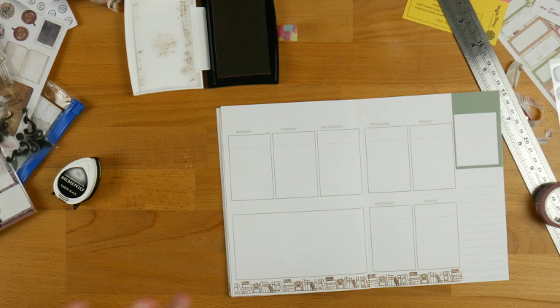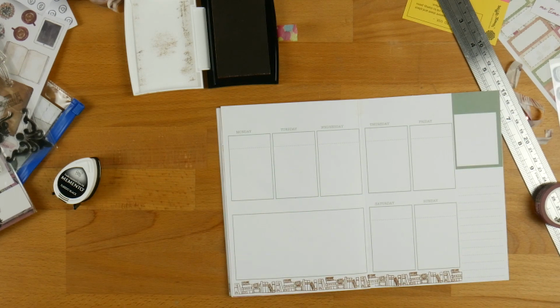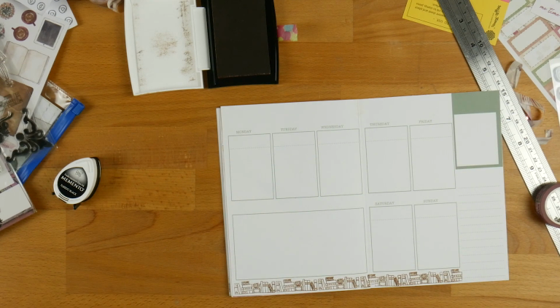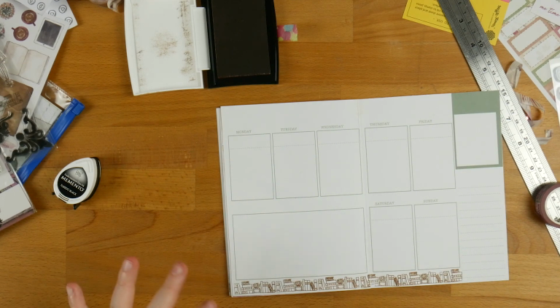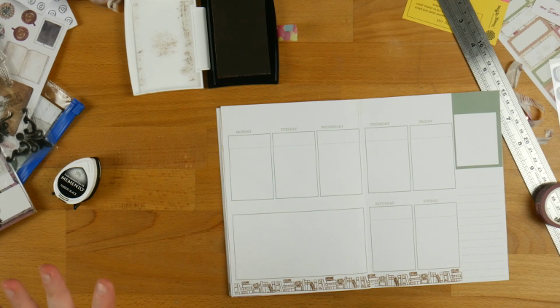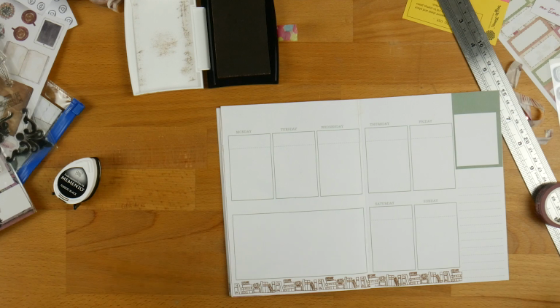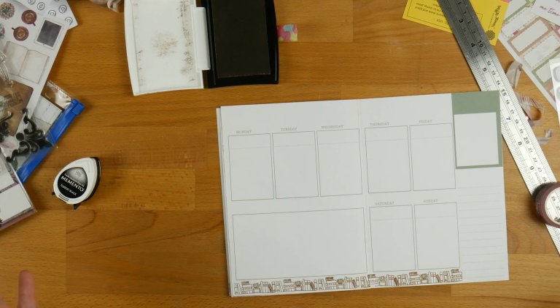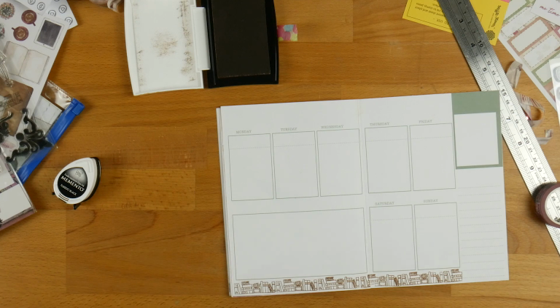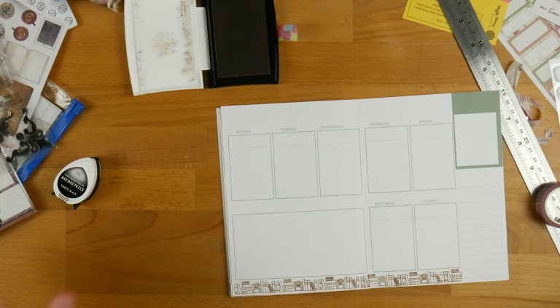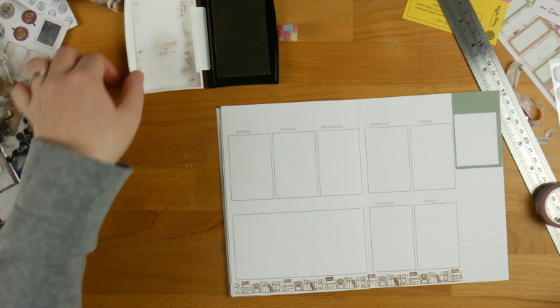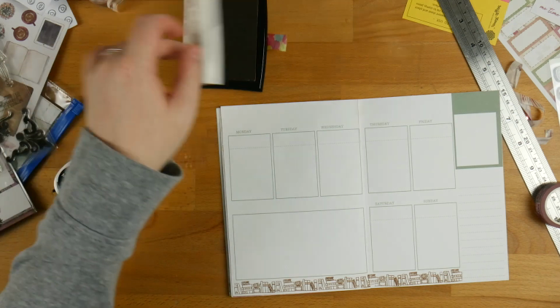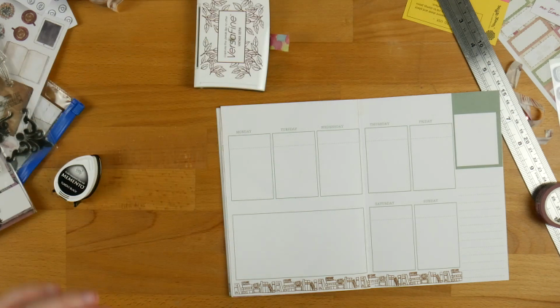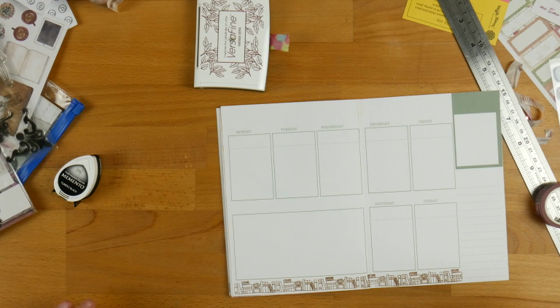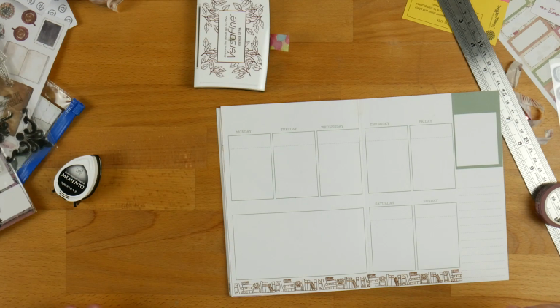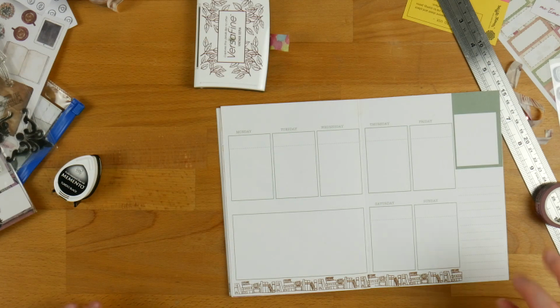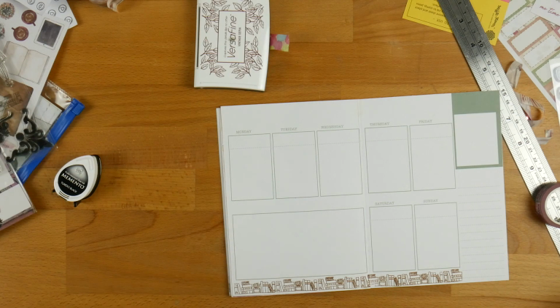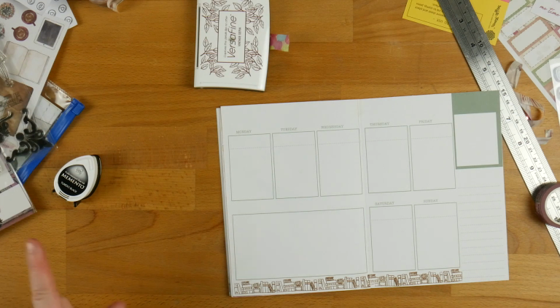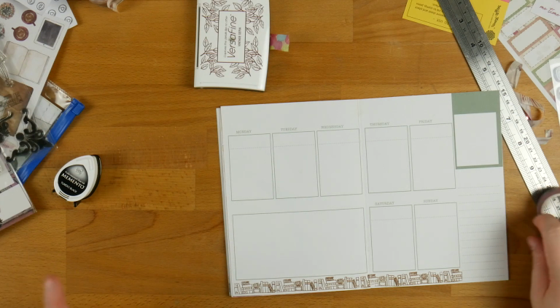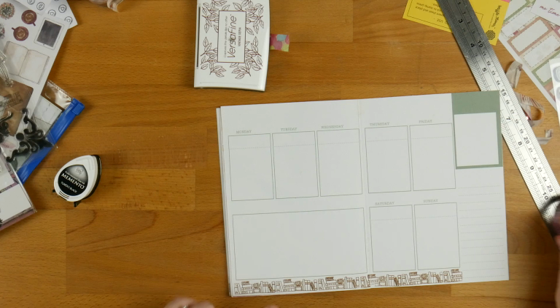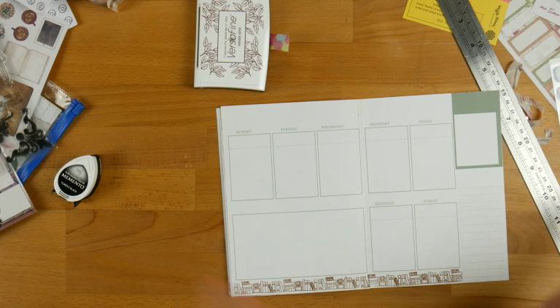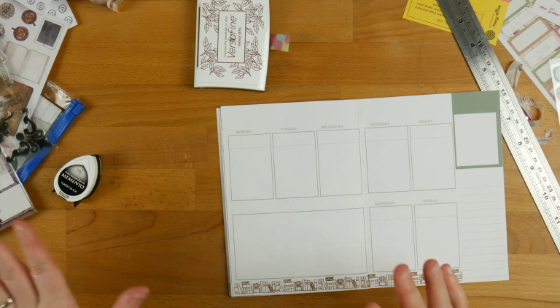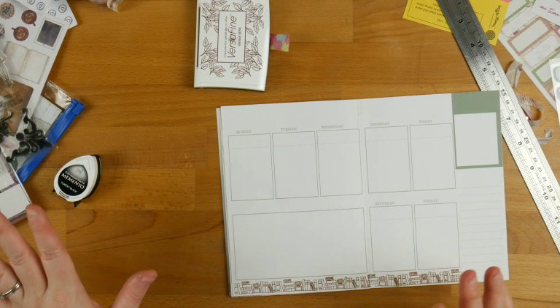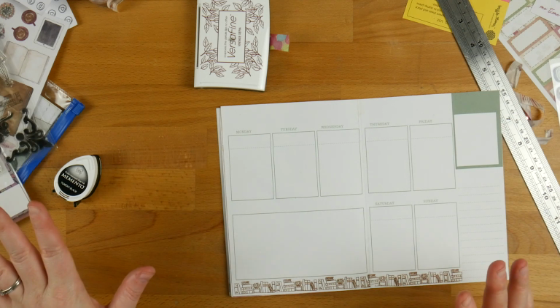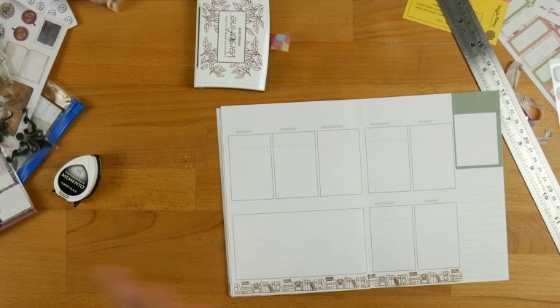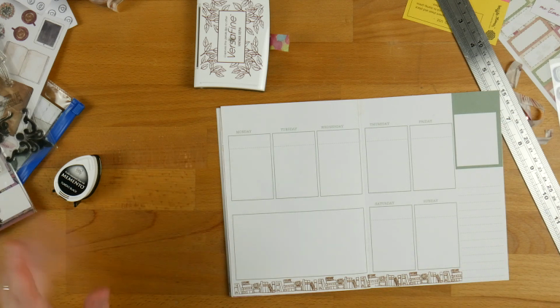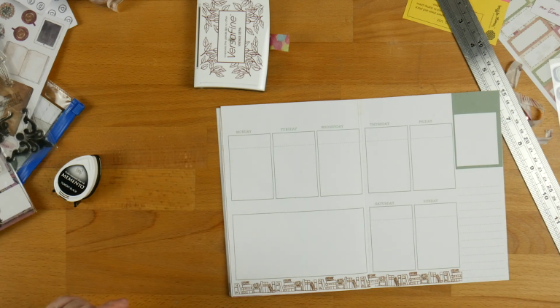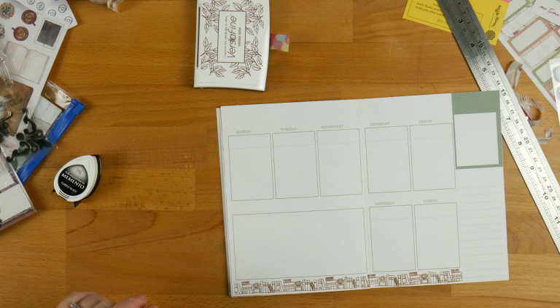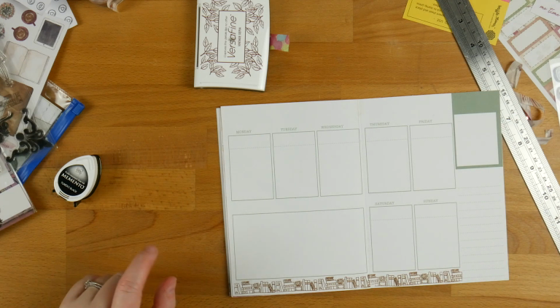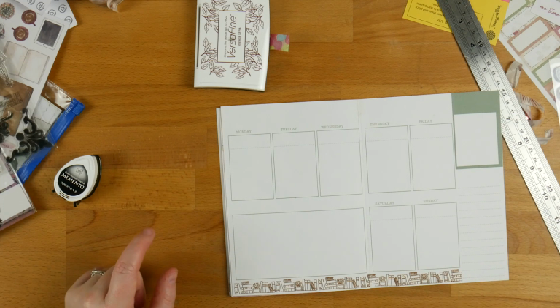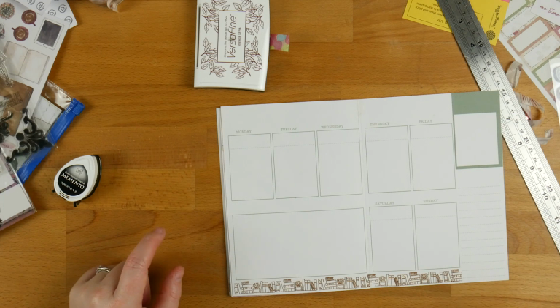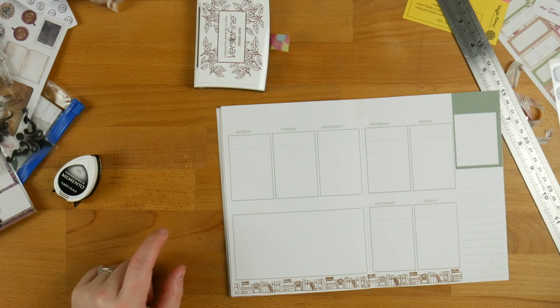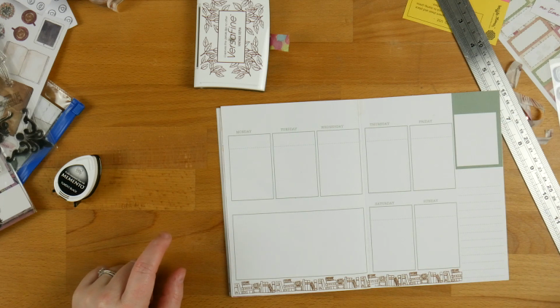I'm going to go ahead and finish decorating the whole book and then show you at the end so you can see what I've done with all of it. I will be back in a sec.